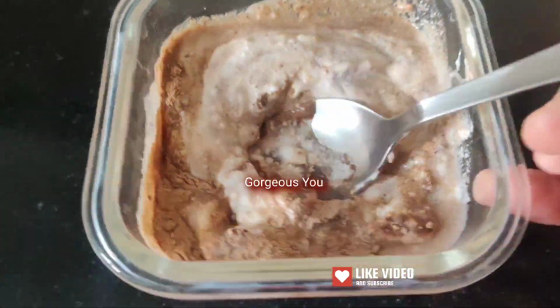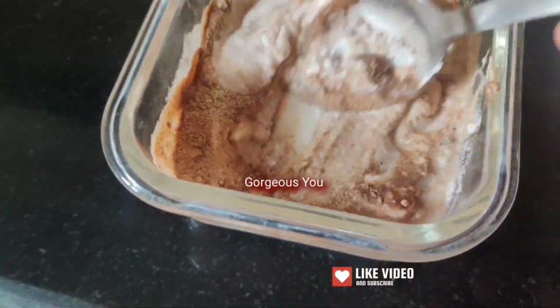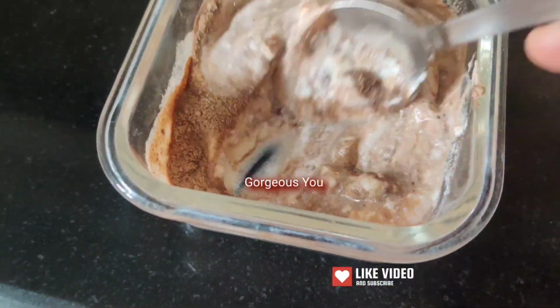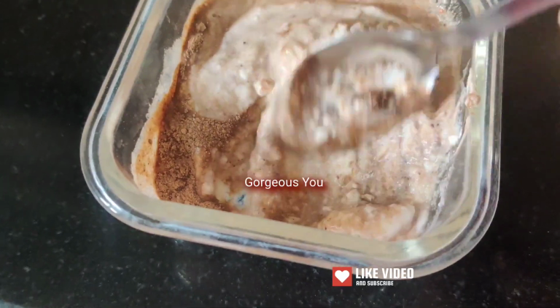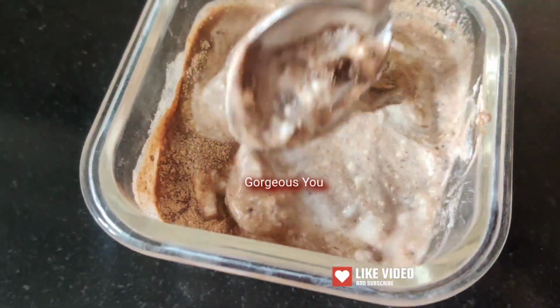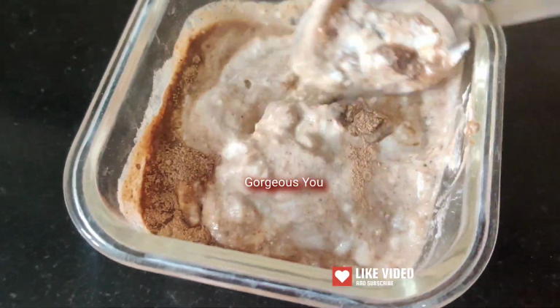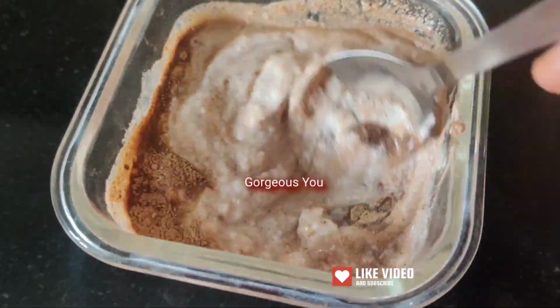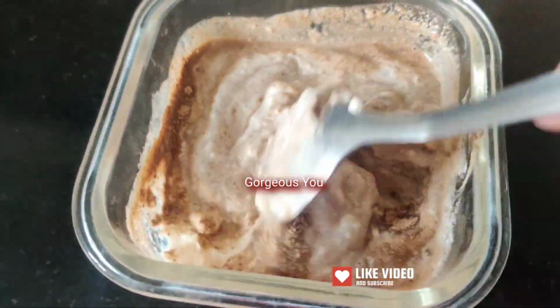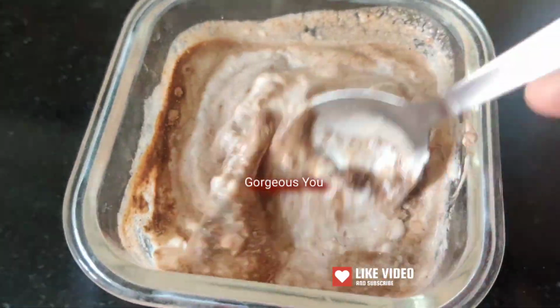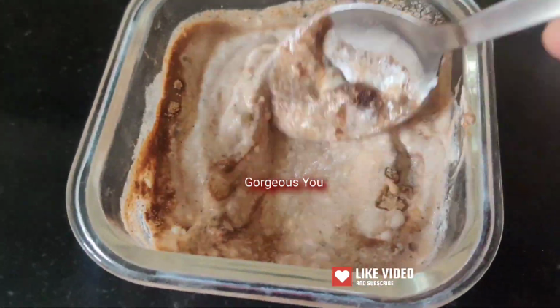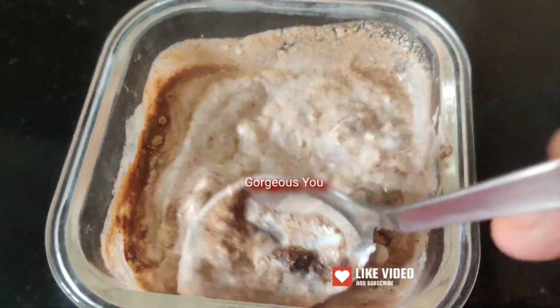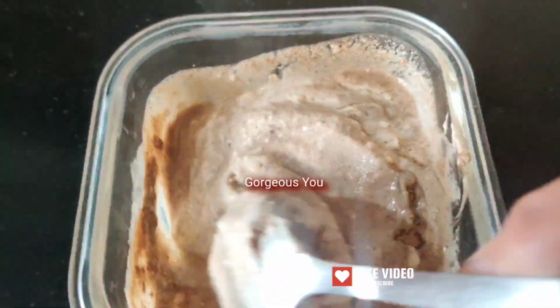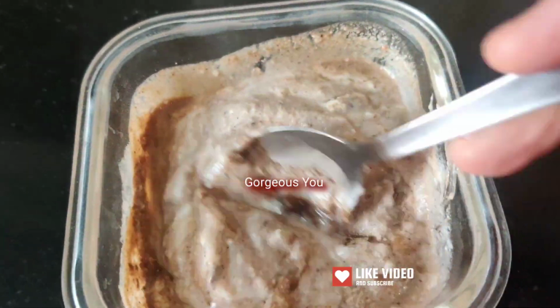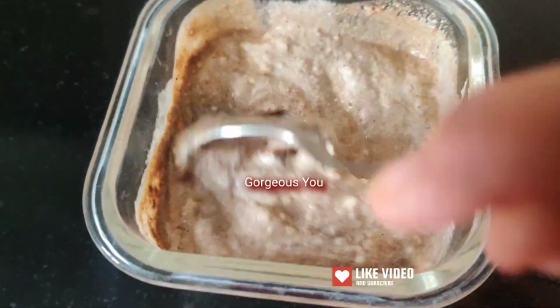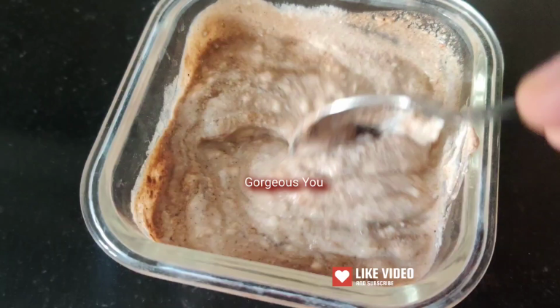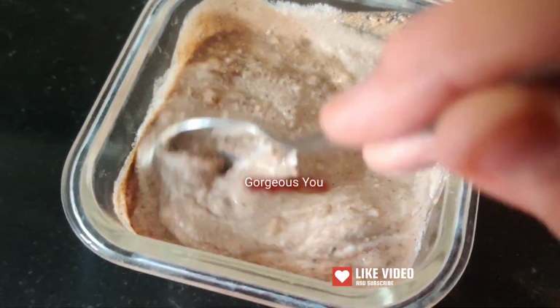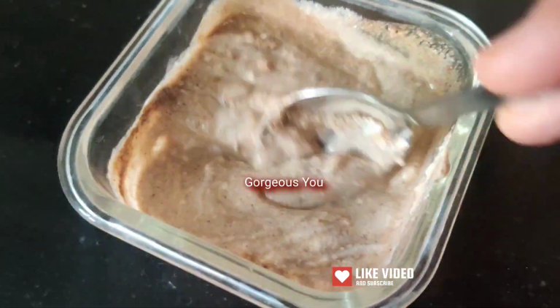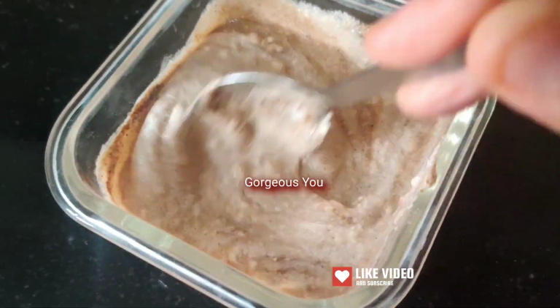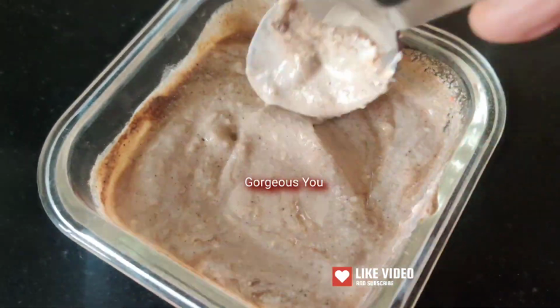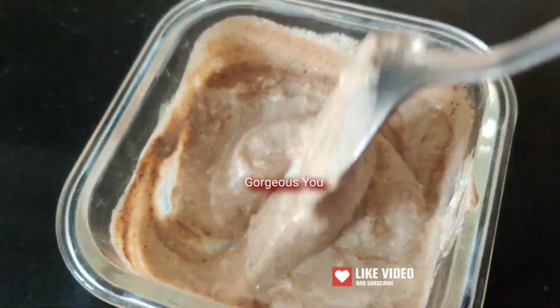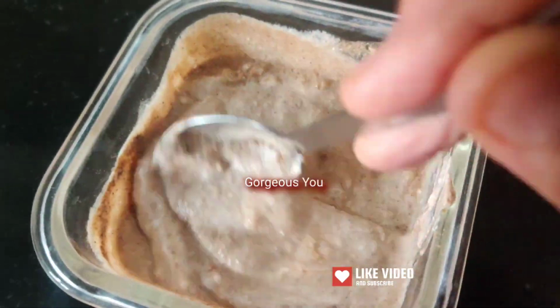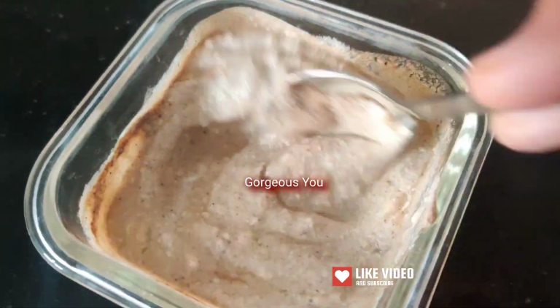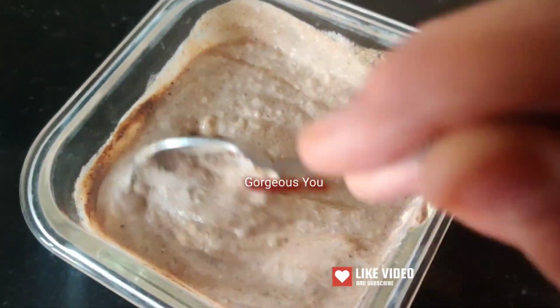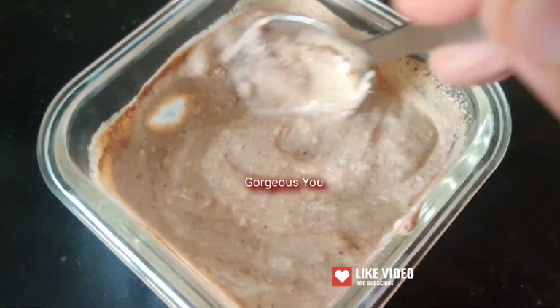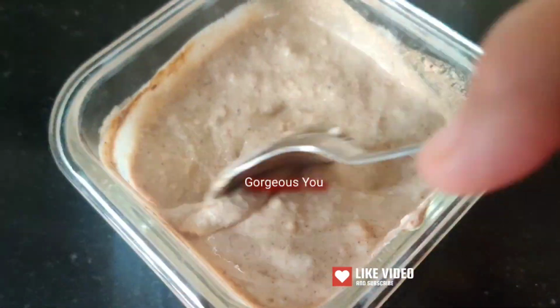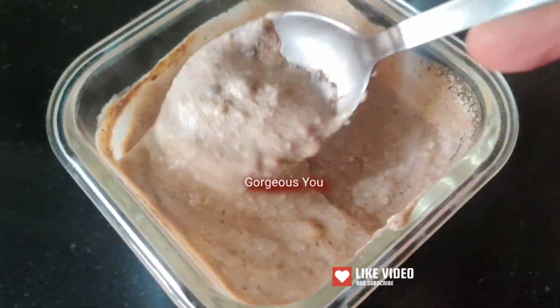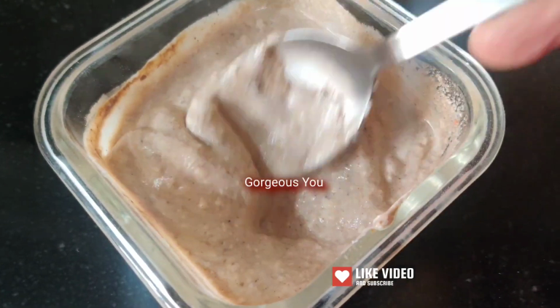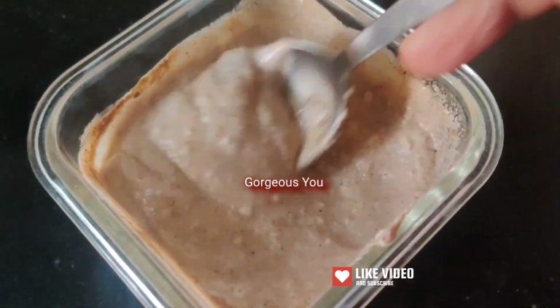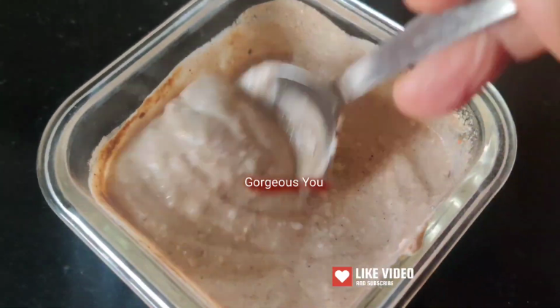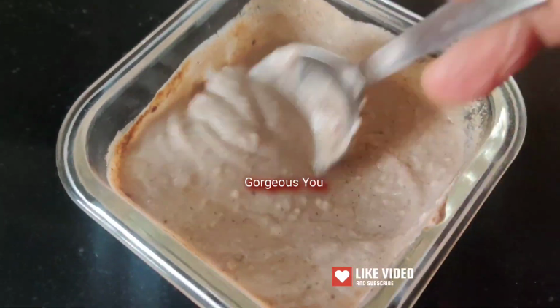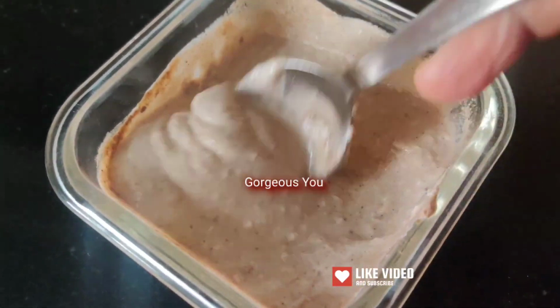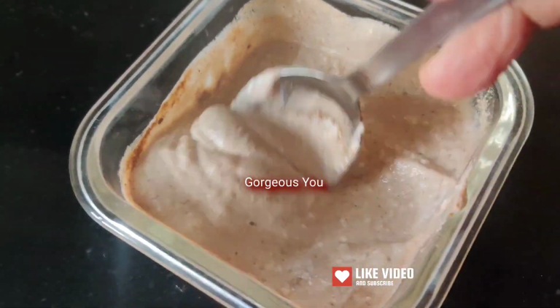Here I have added about 1 tablespoon of amla powder. If you have made fresh amla juice, you can add 7 to 8 tablespoons of fresh amla juice instead. Here I have added the amla powder.